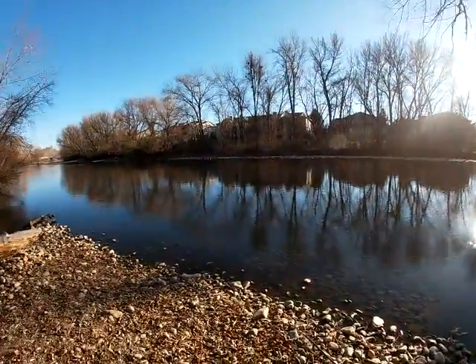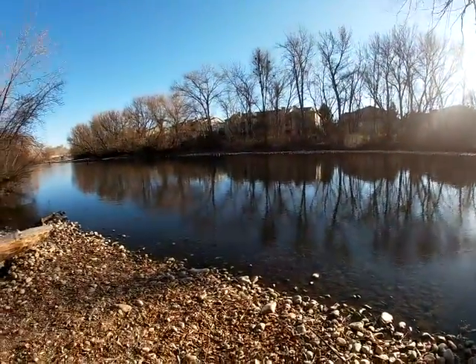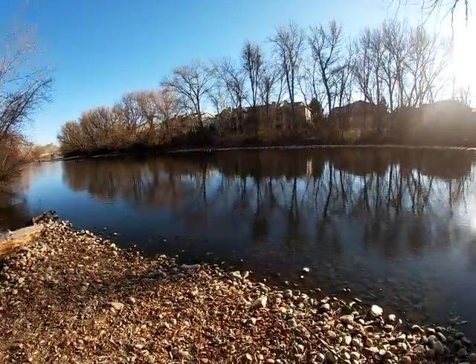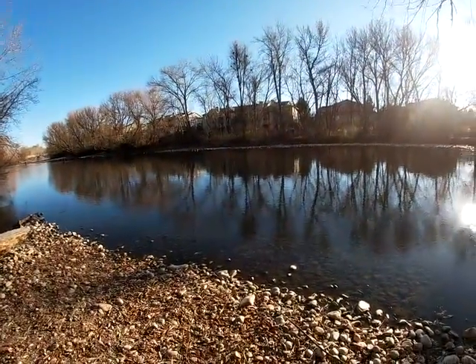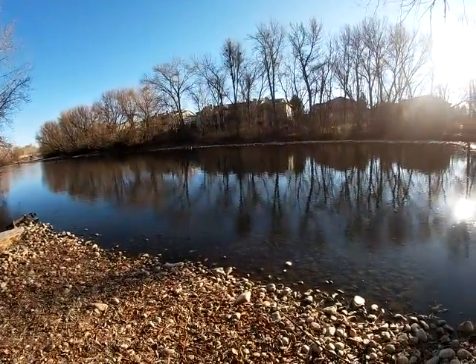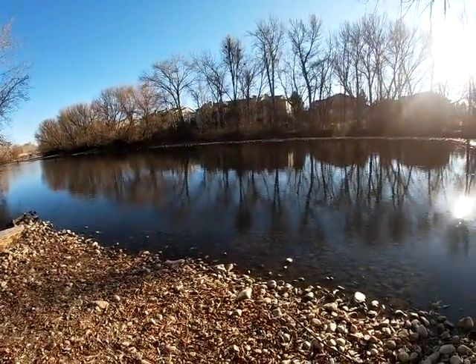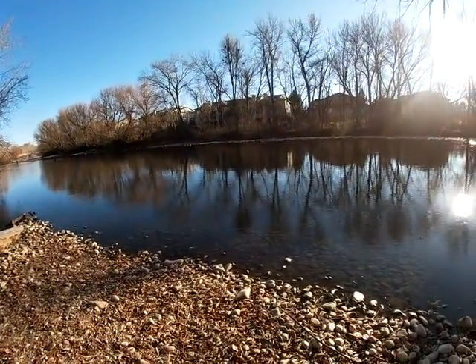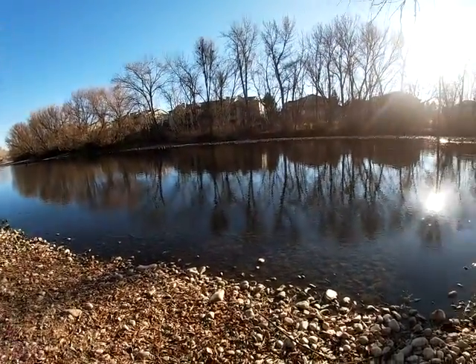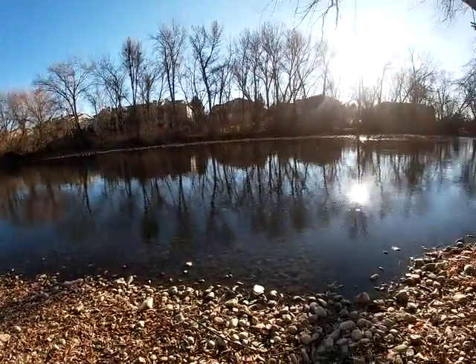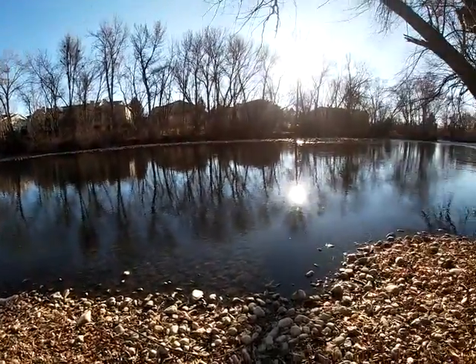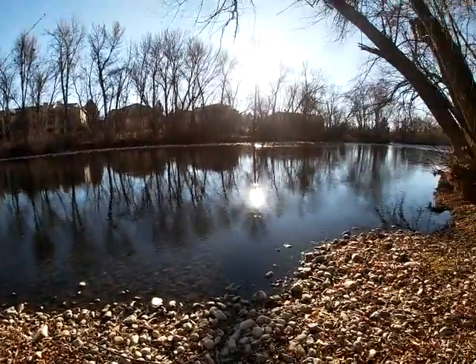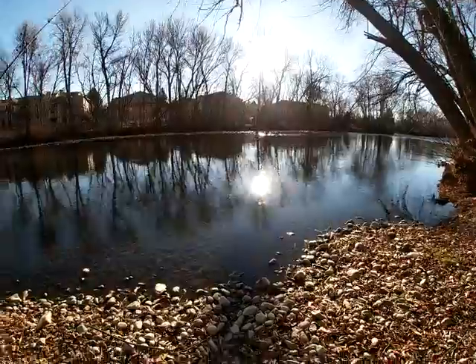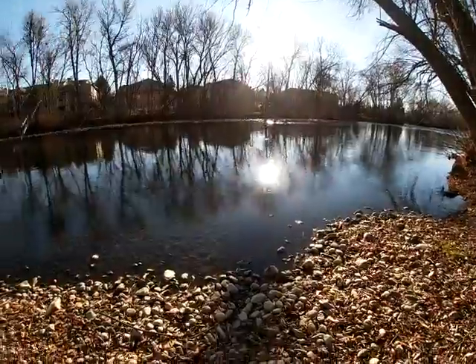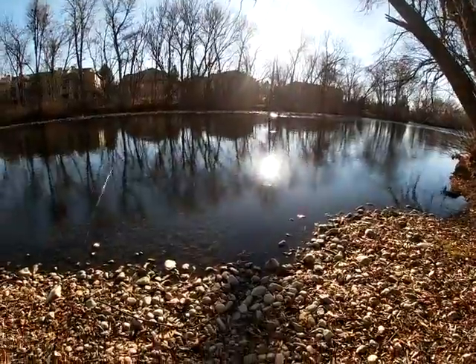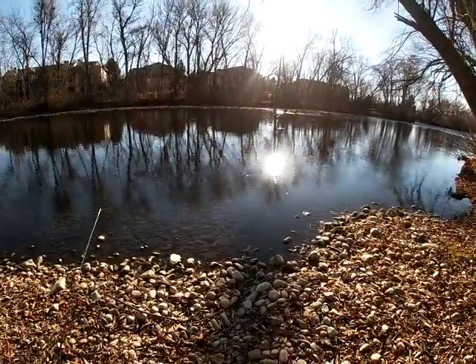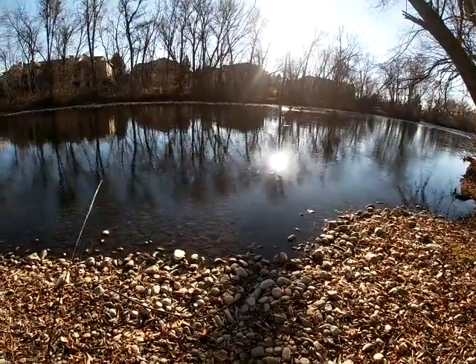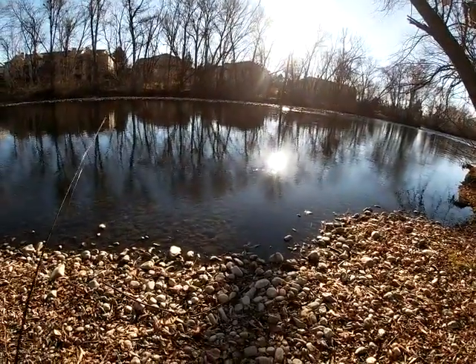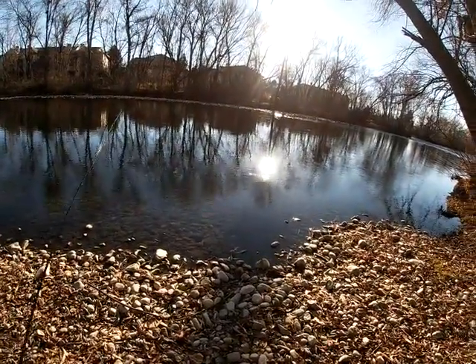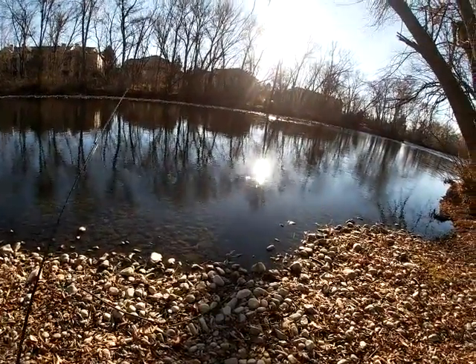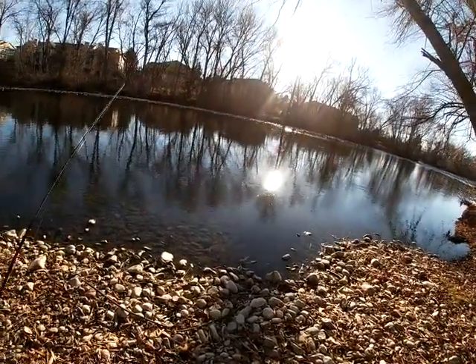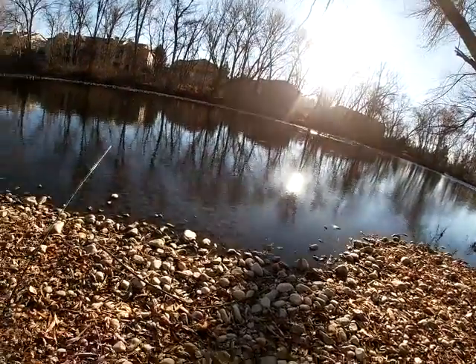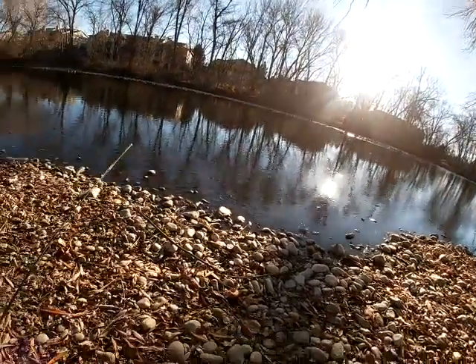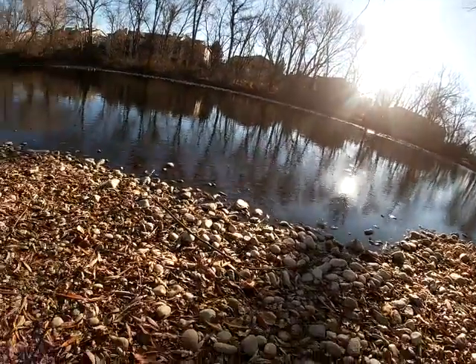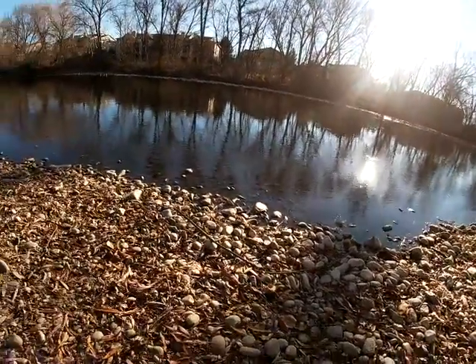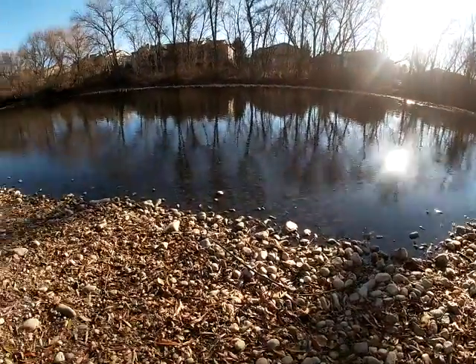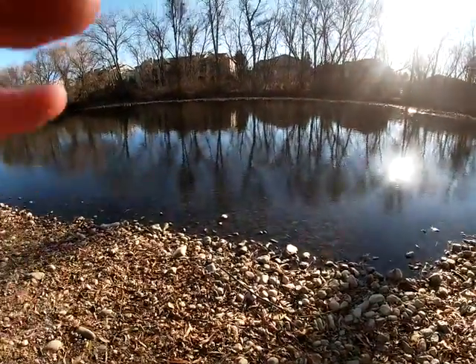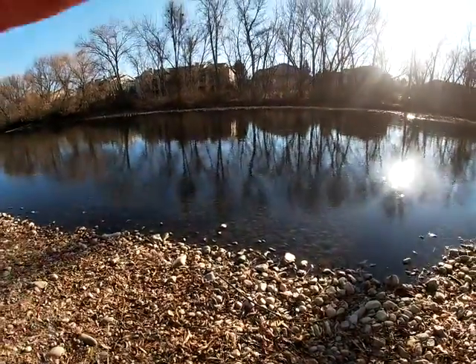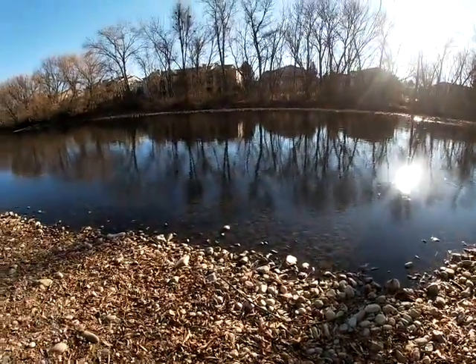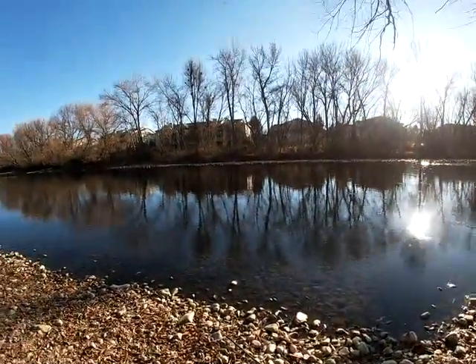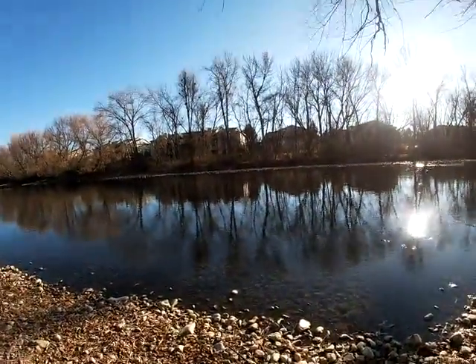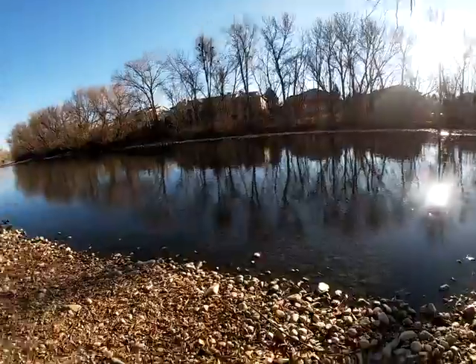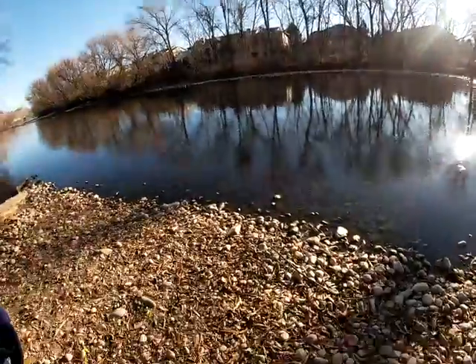They stocked the river about a week ago with steelhead, so at this point the fish could be anywhere, but I'm excited to be out here. Let's get started.